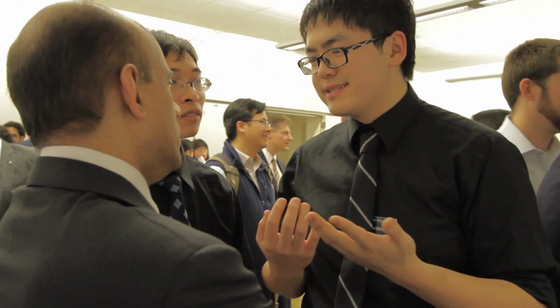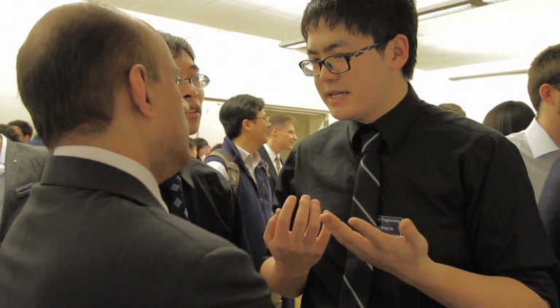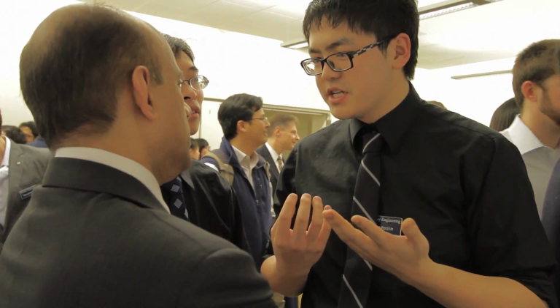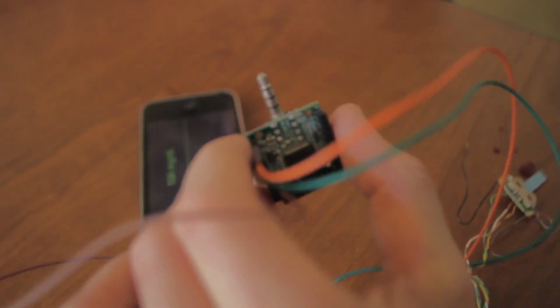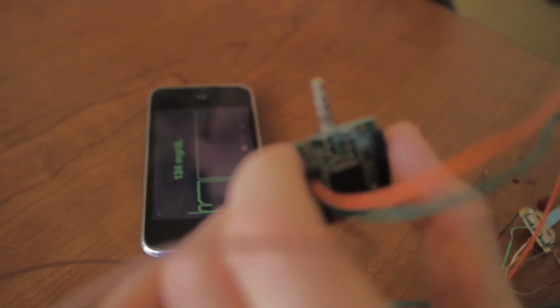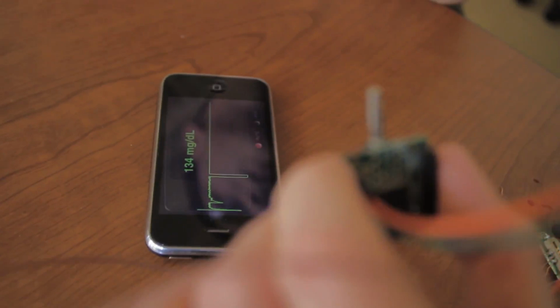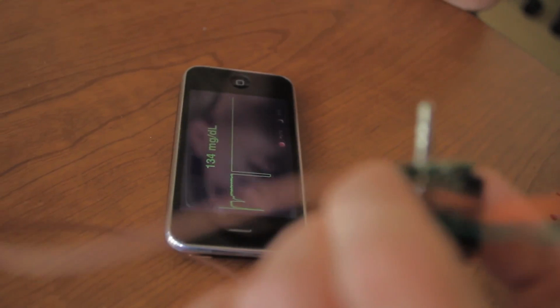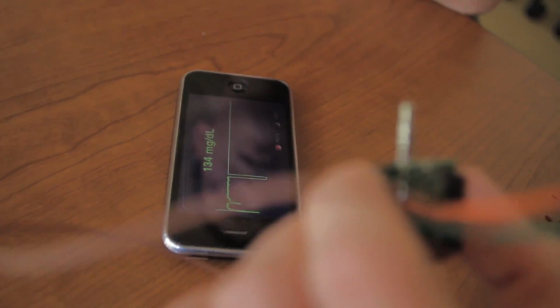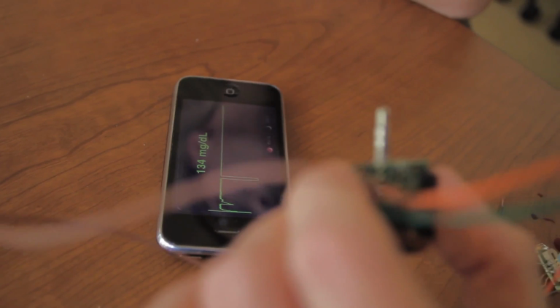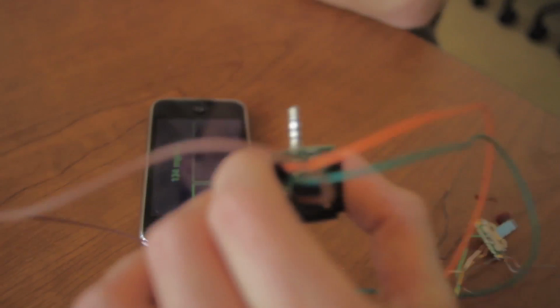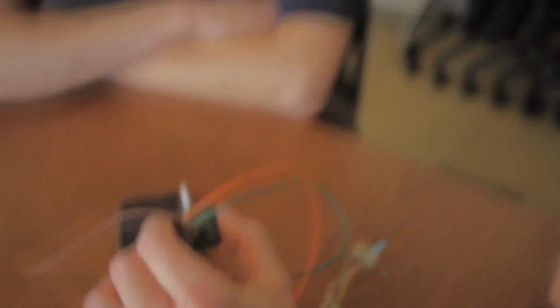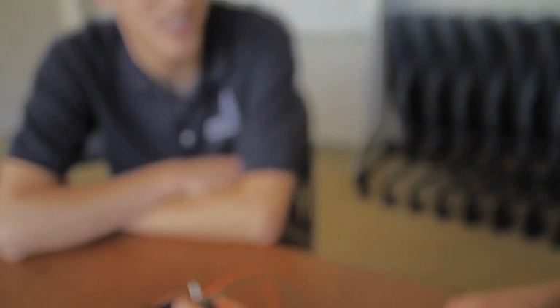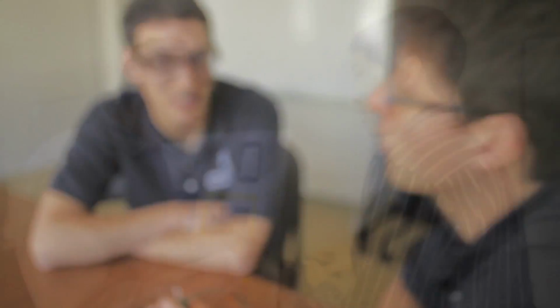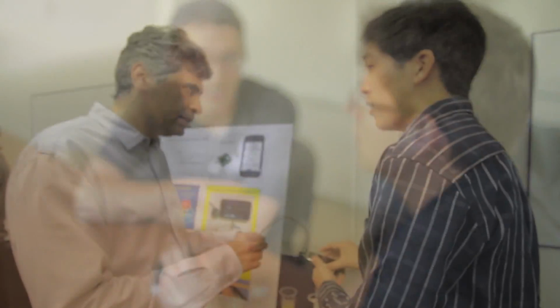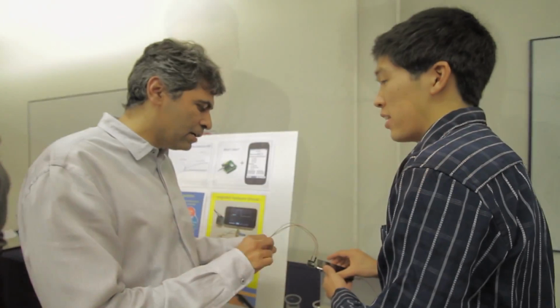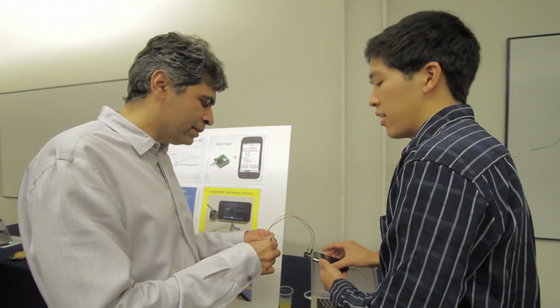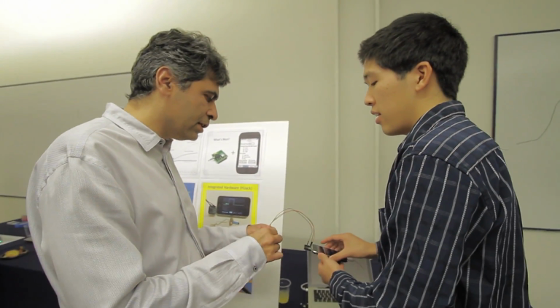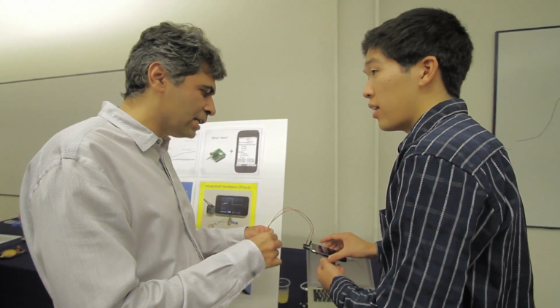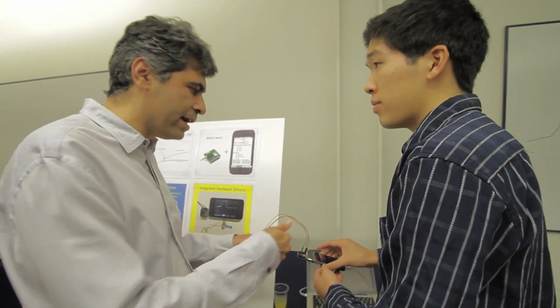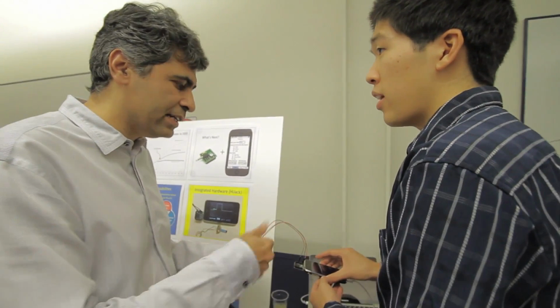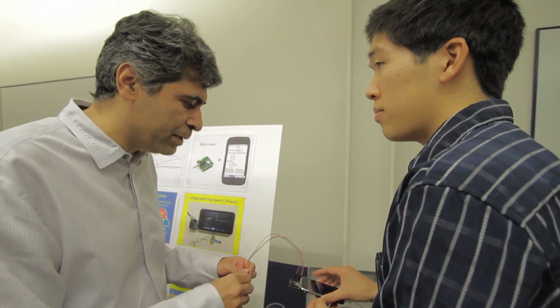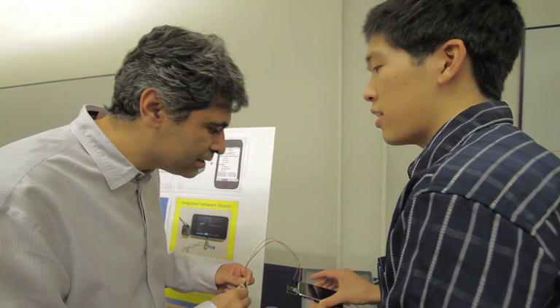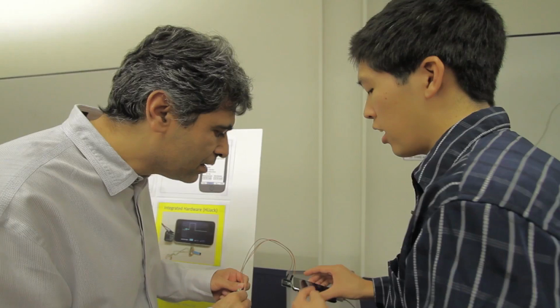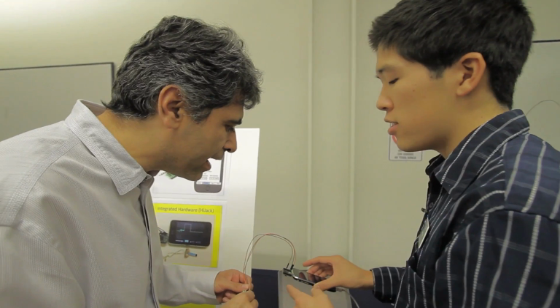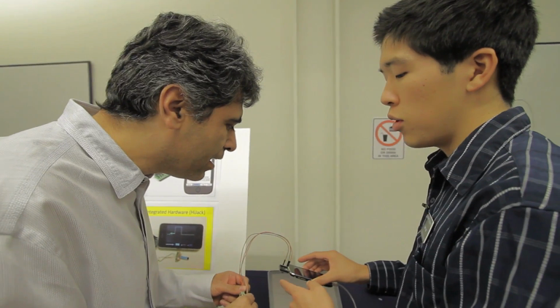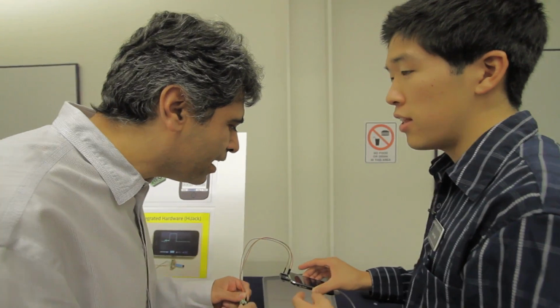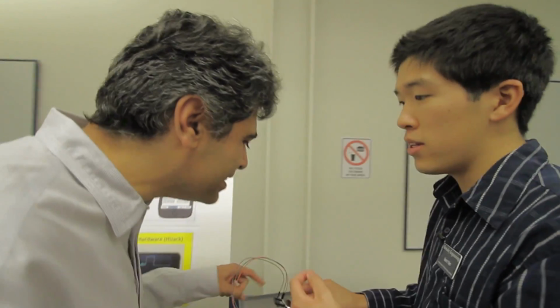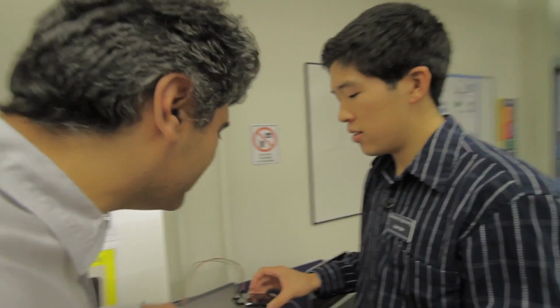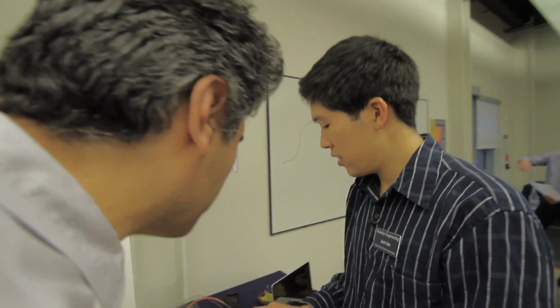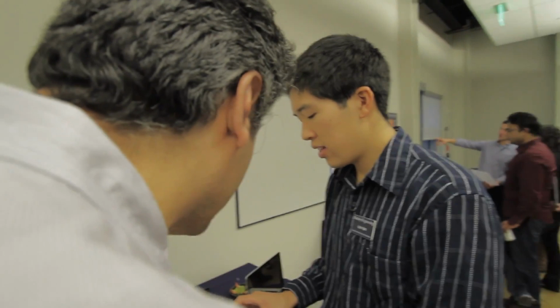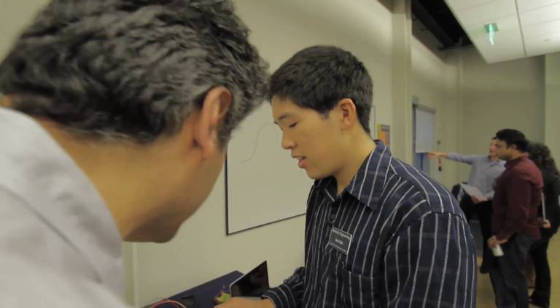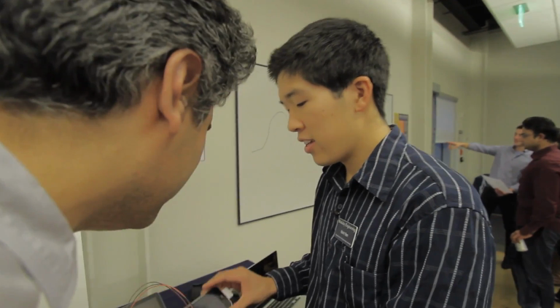They basically started to focus in on blood glucose monitors as a type of device which we could see becoming more intelligent.